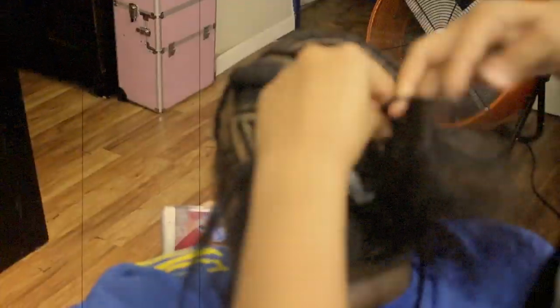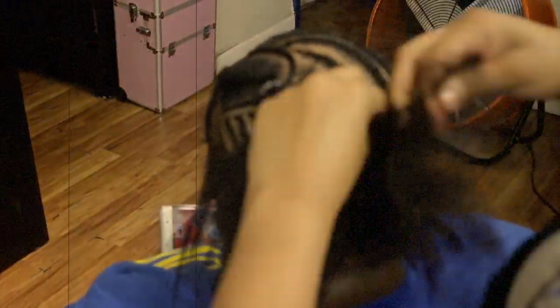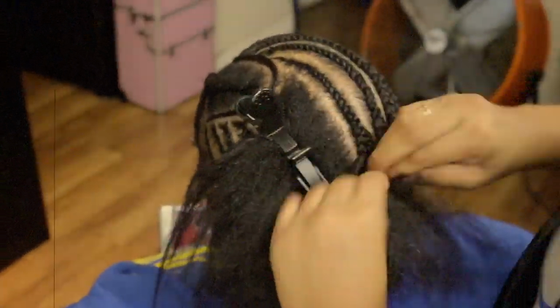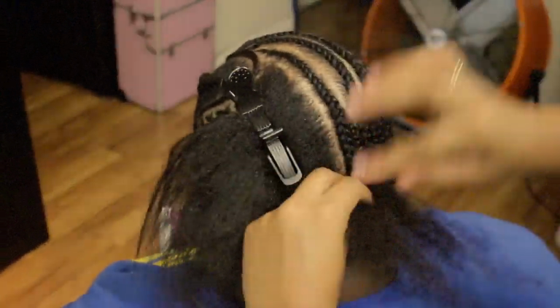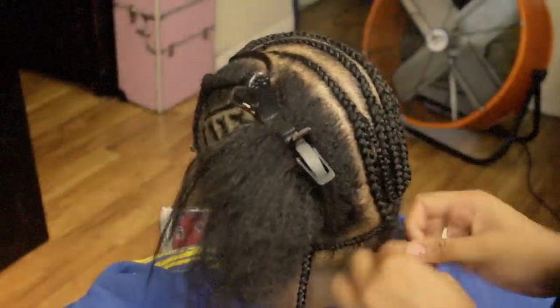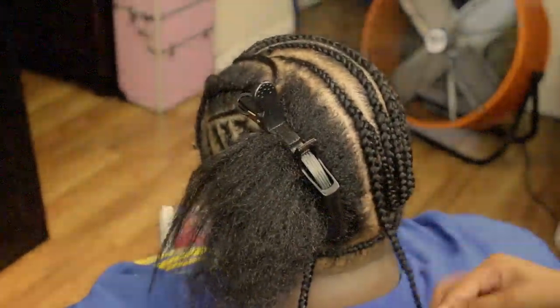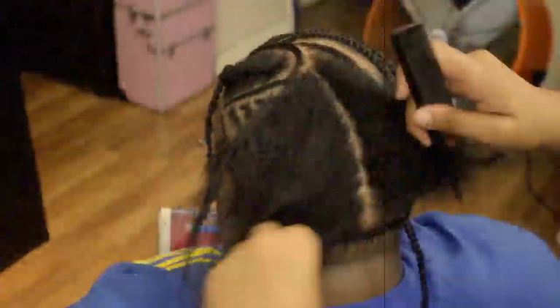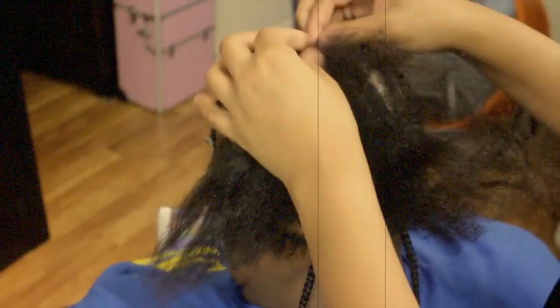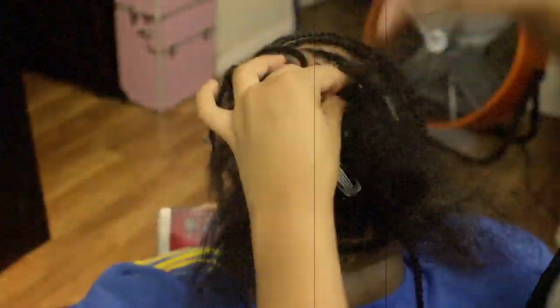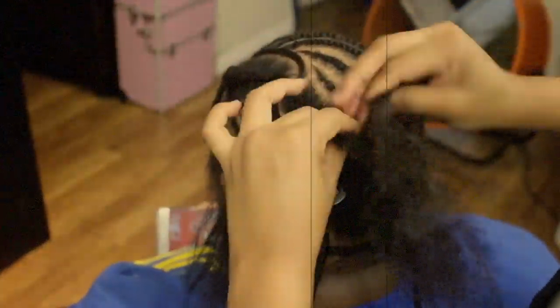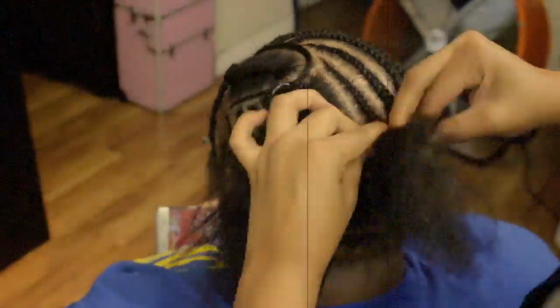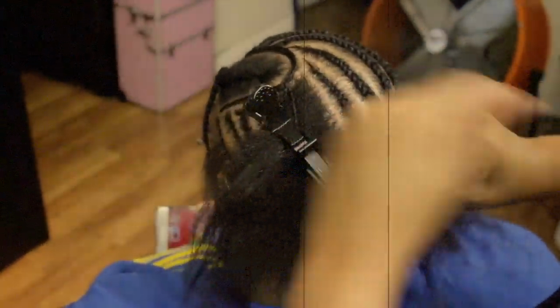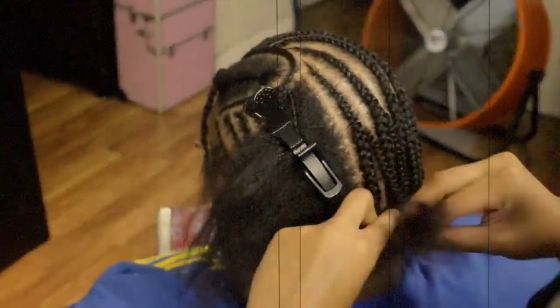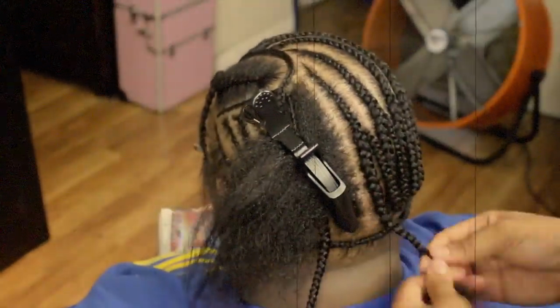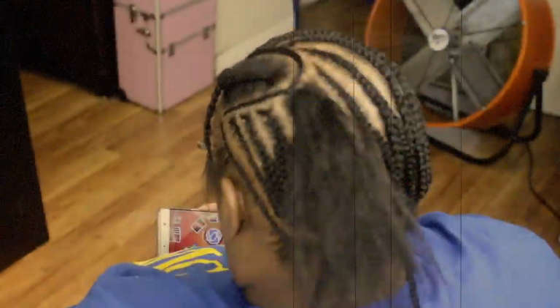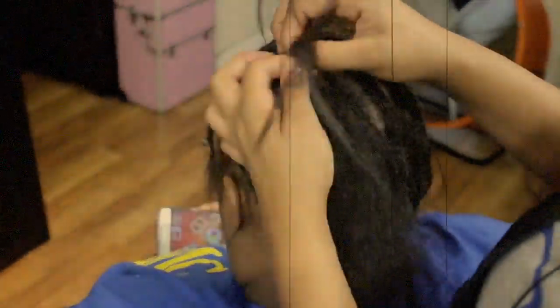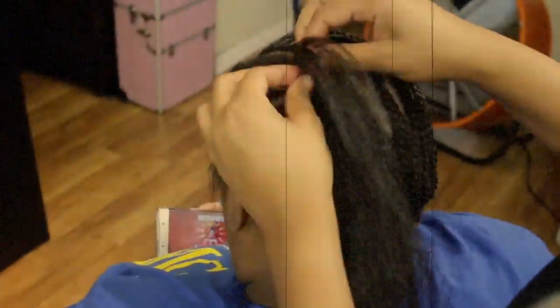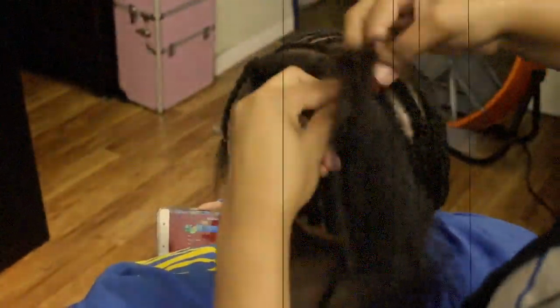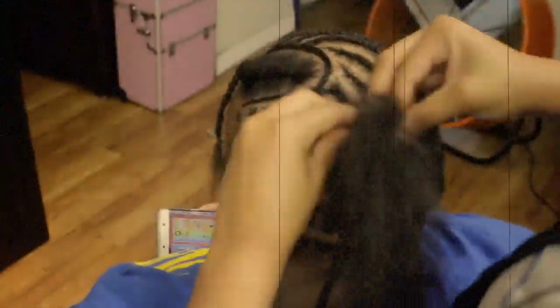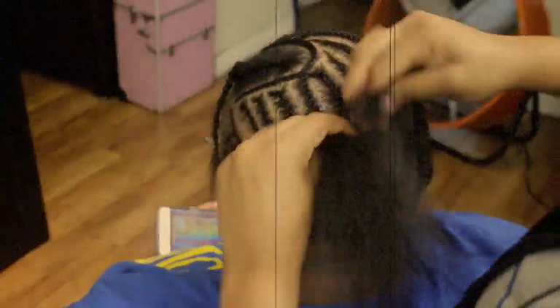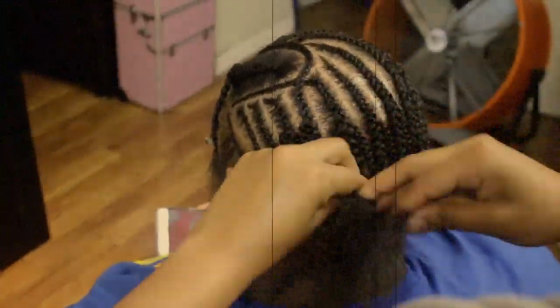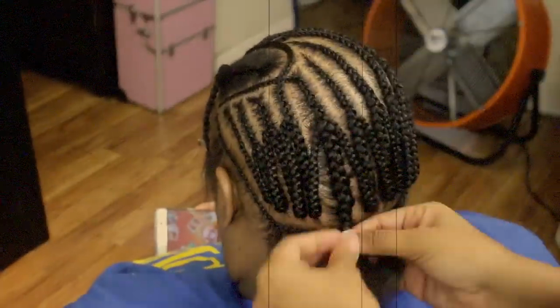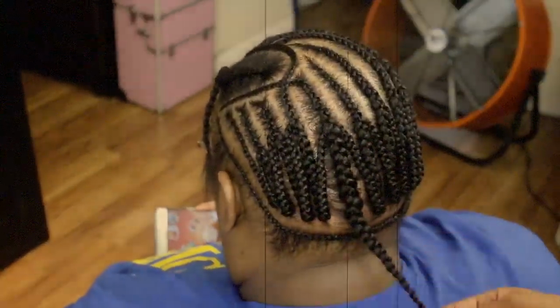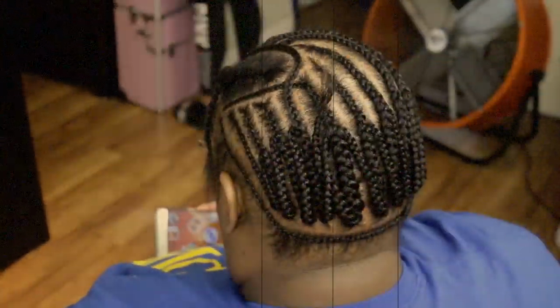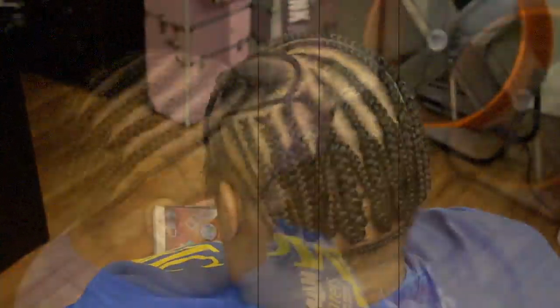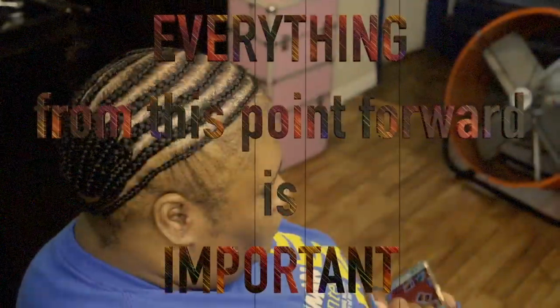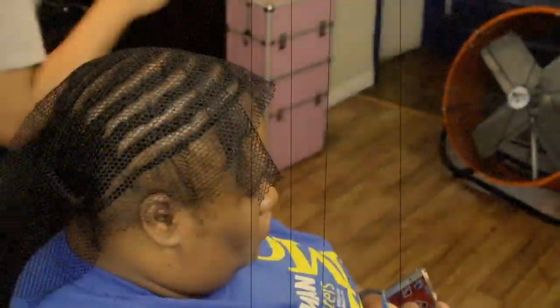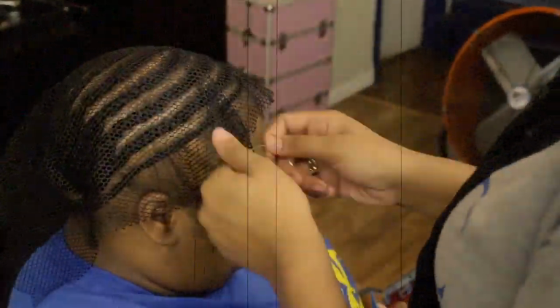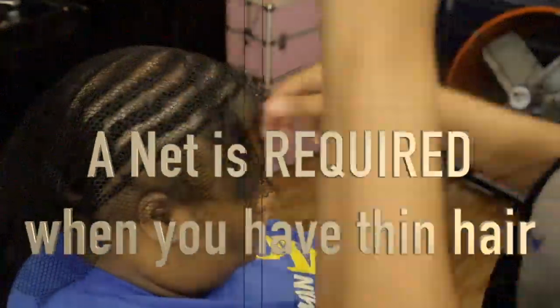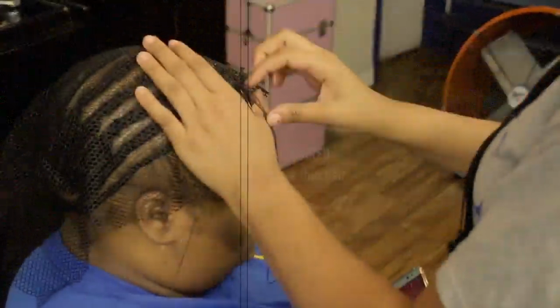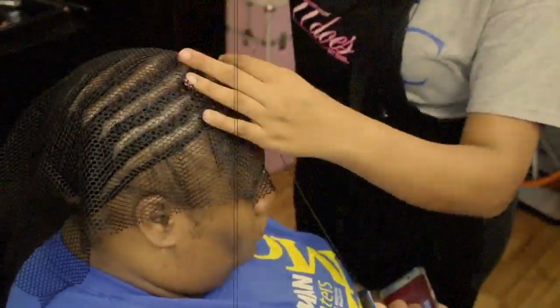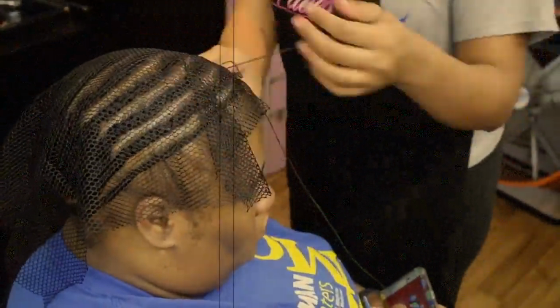I was so shocked because I had already started braiding a client's hair and y'all were still watching. I was surprised. People were arguing in the comments — yeah, arguing back and forth with my client.